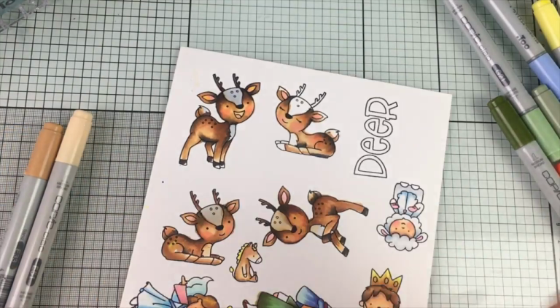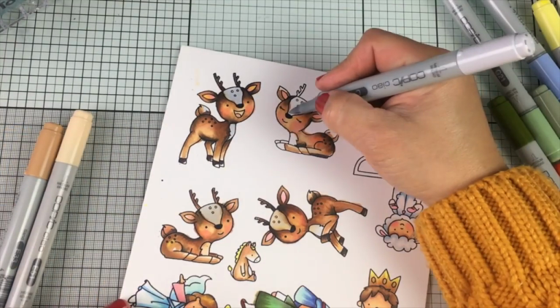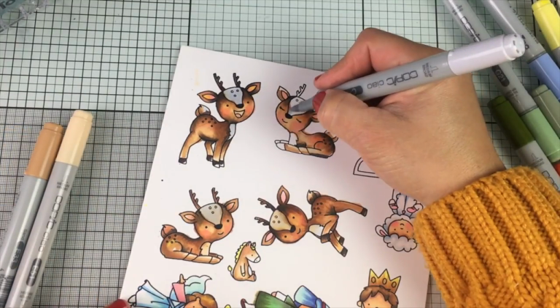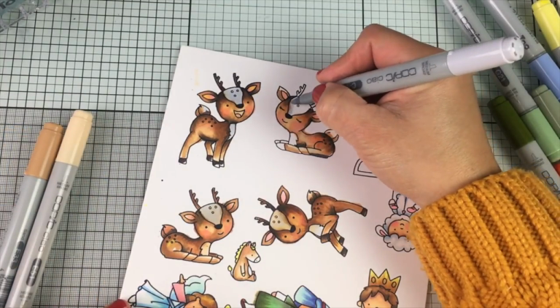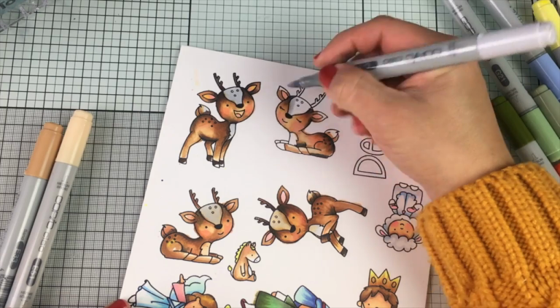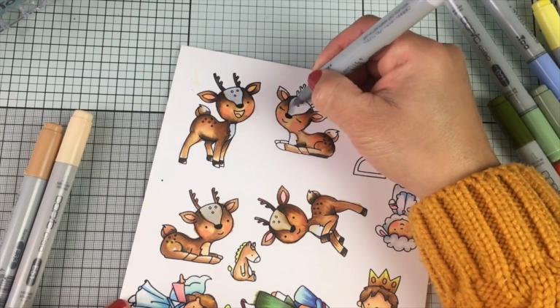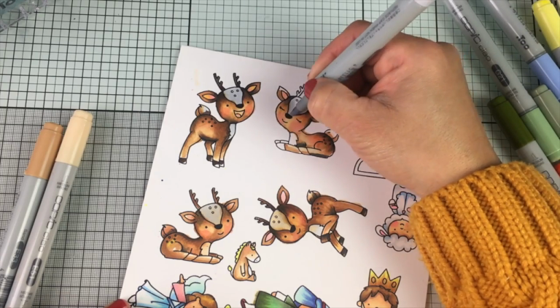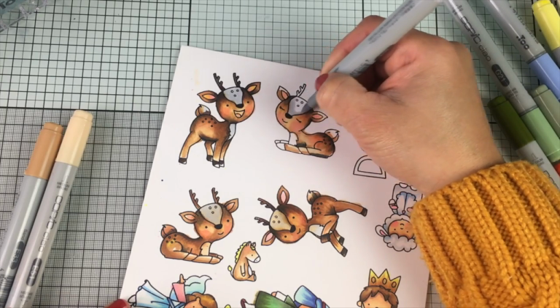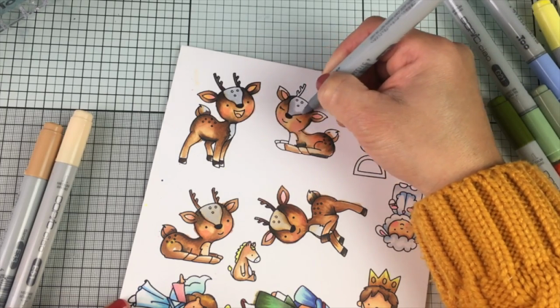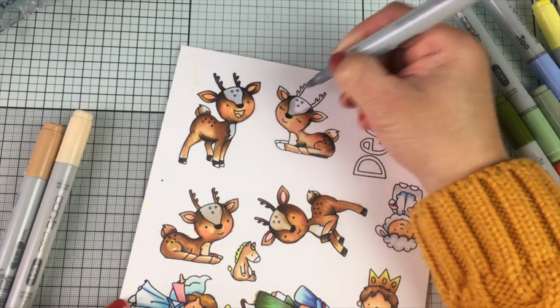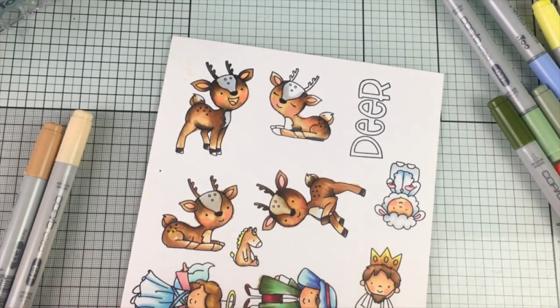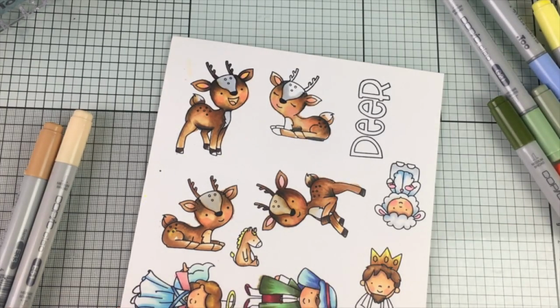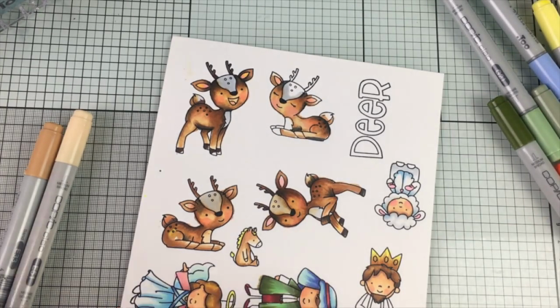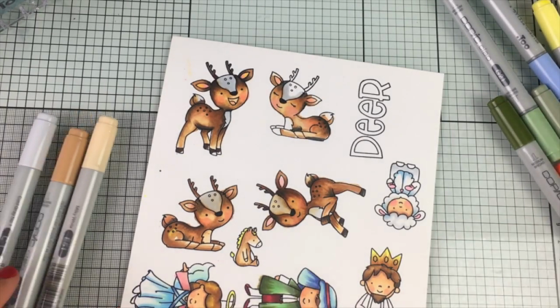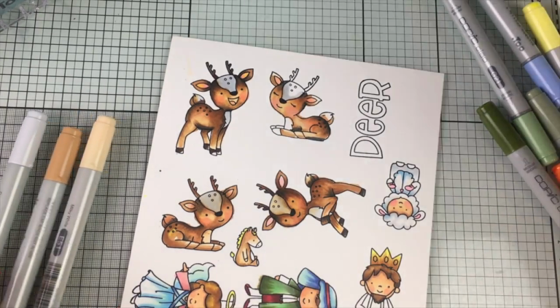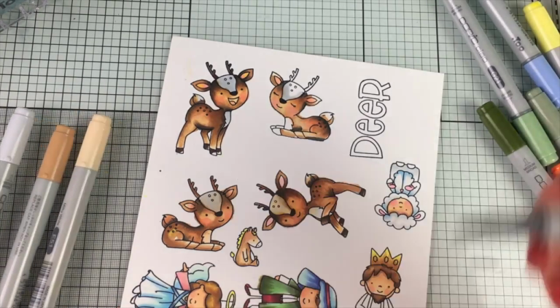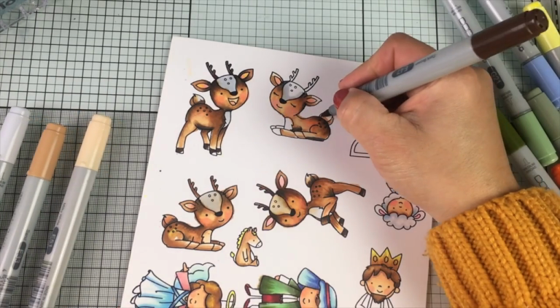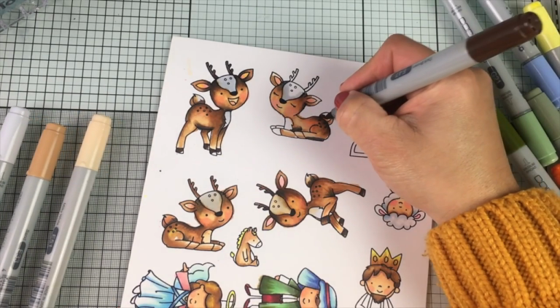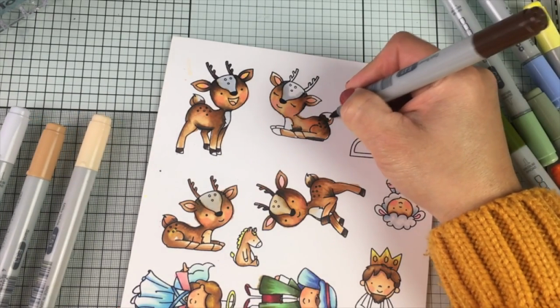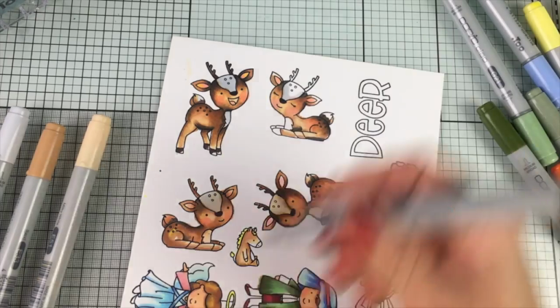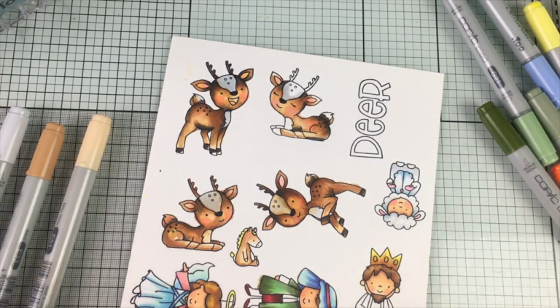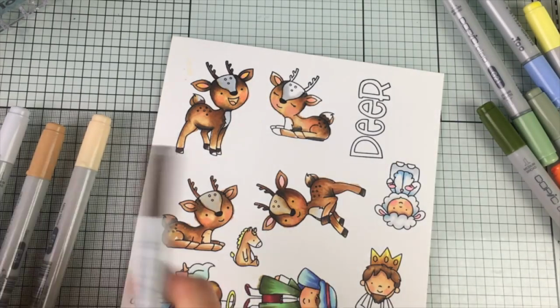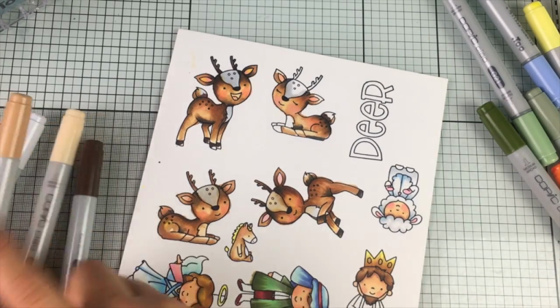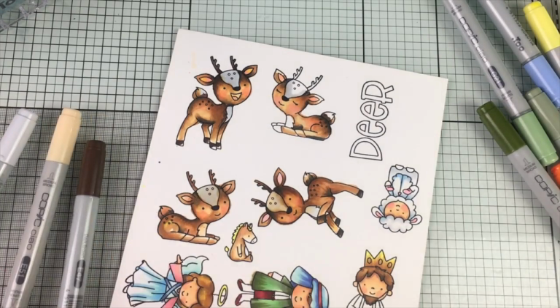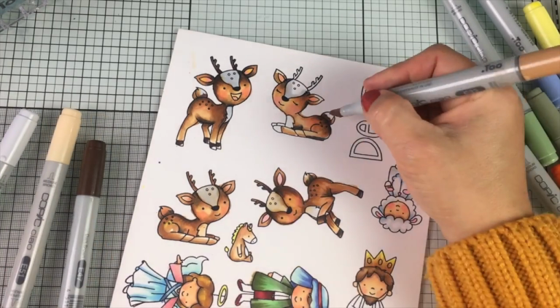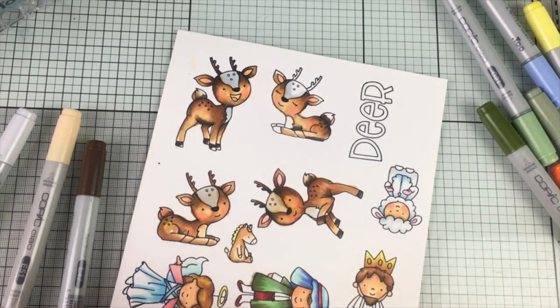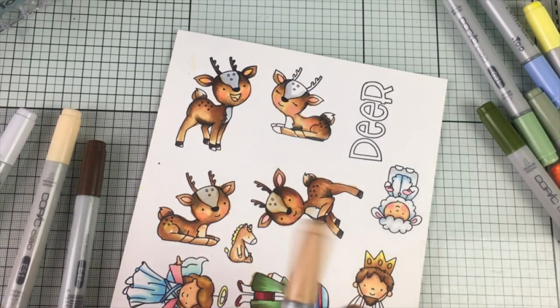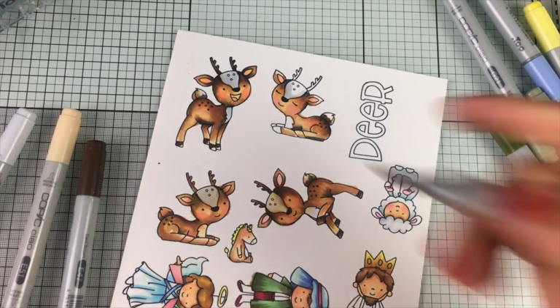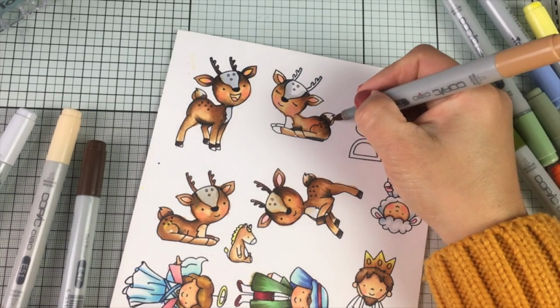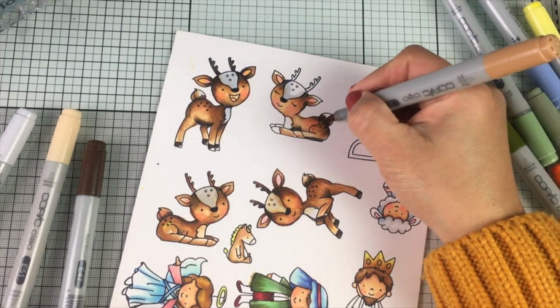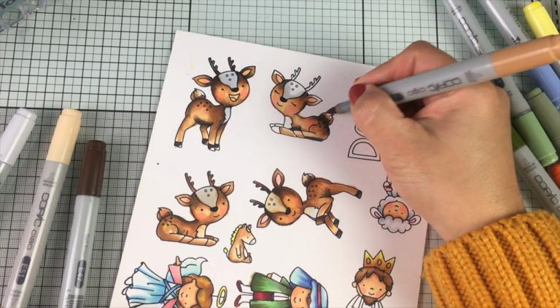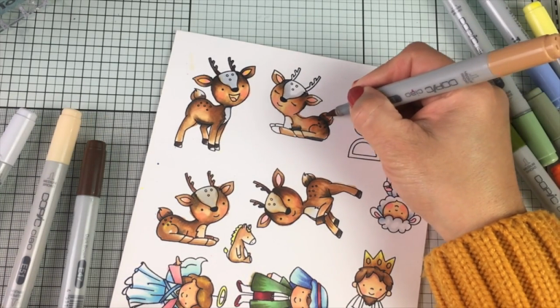I think pink looks really, really nice on brown. And sometimes when I make a mistake, I just use gray or a very light gray to fix it.